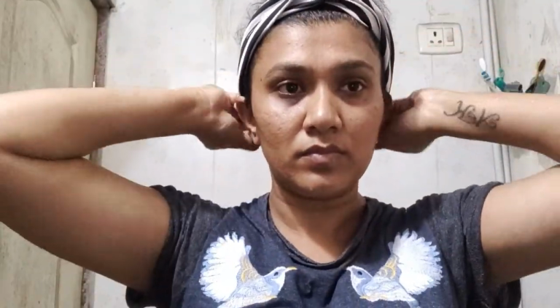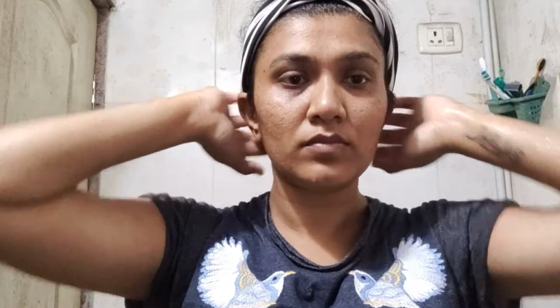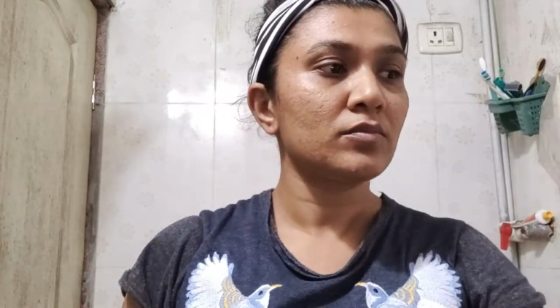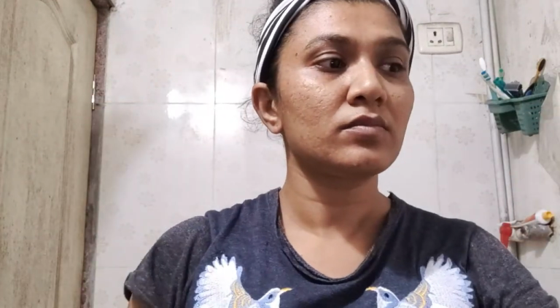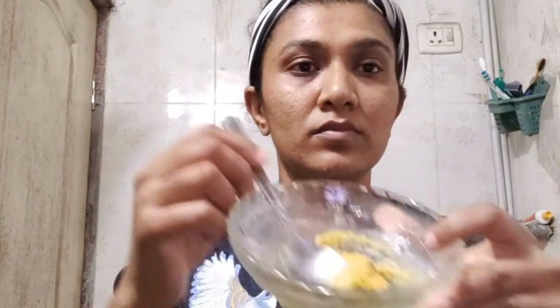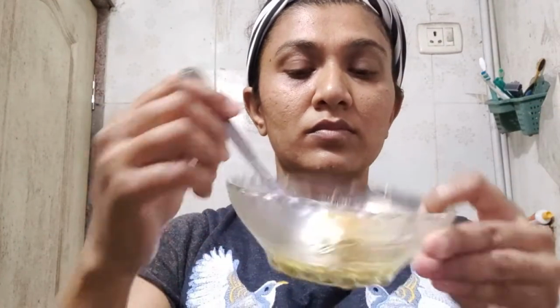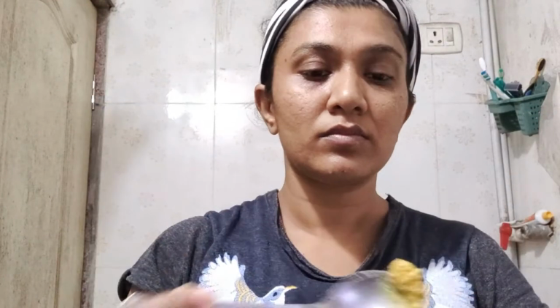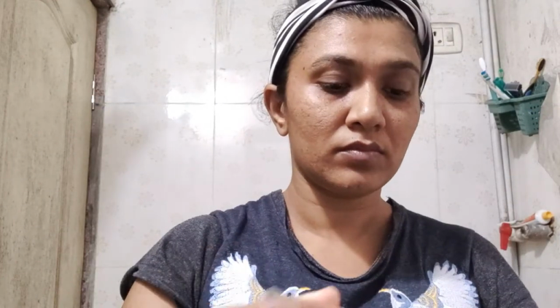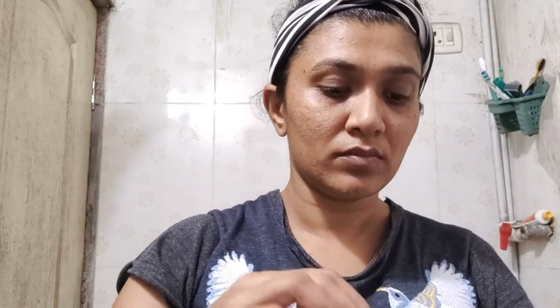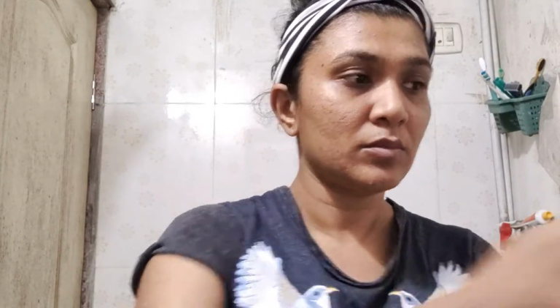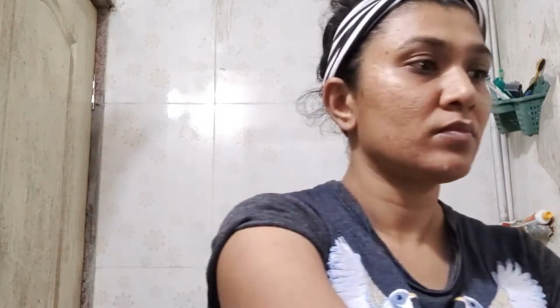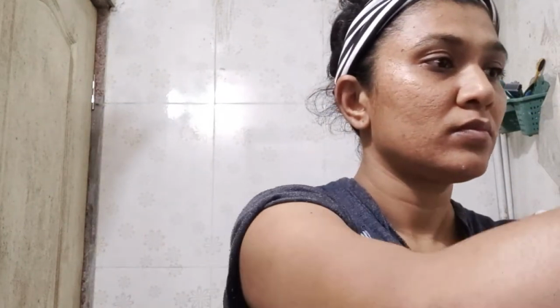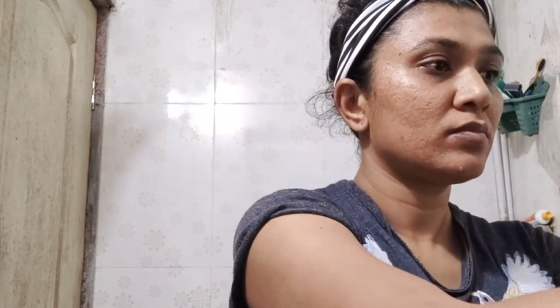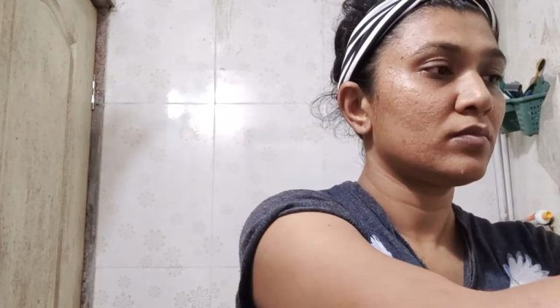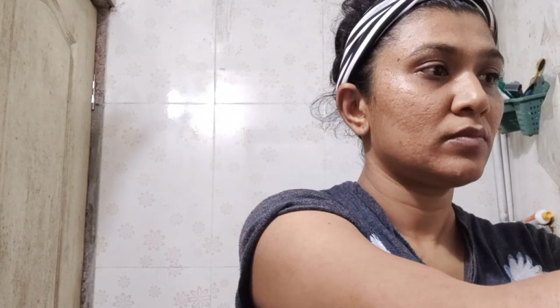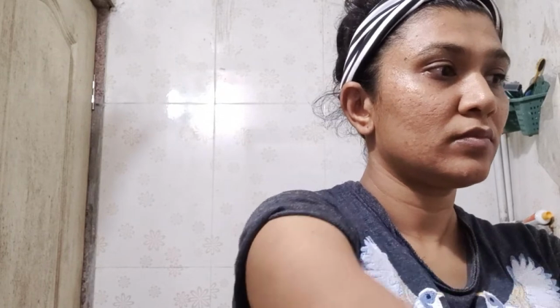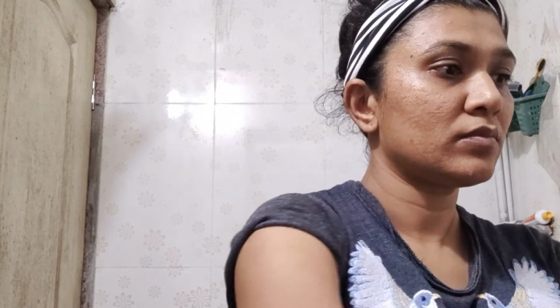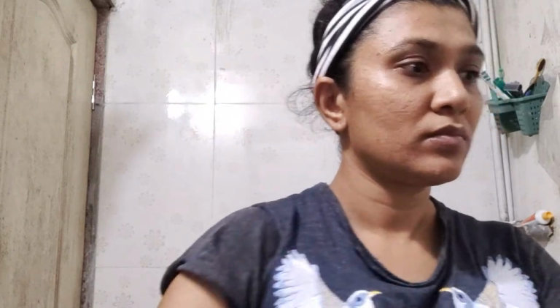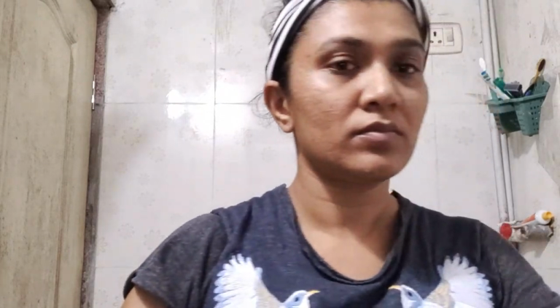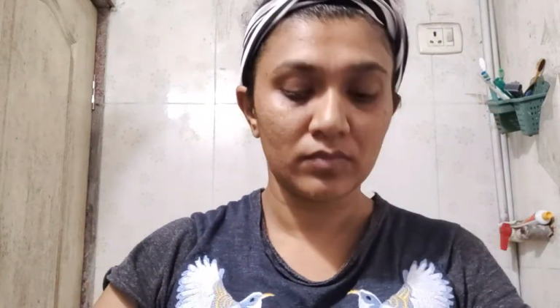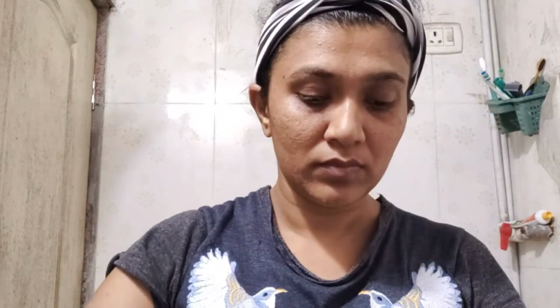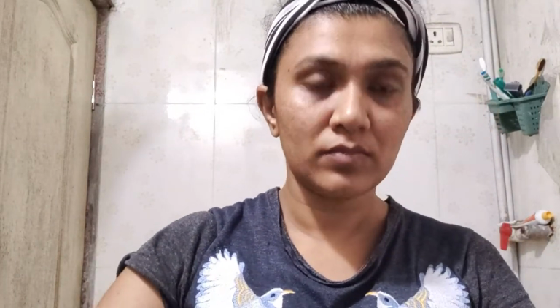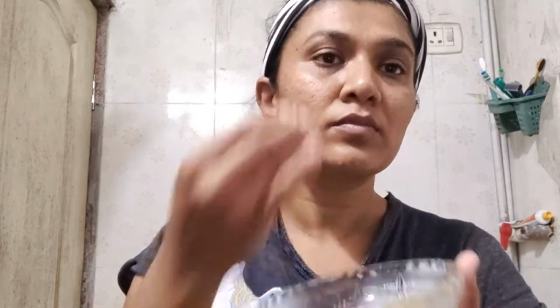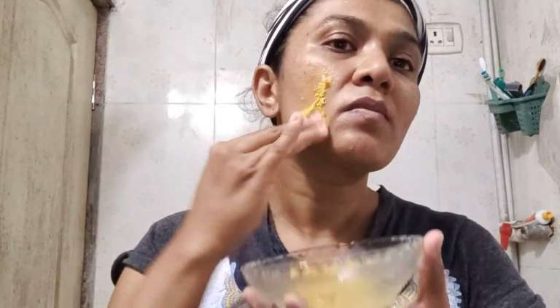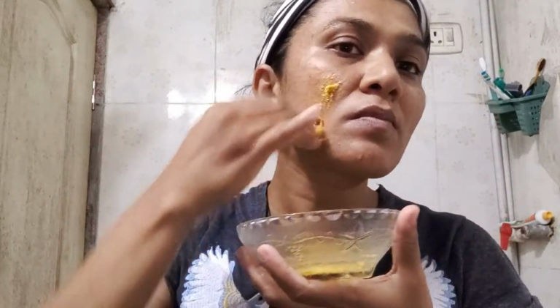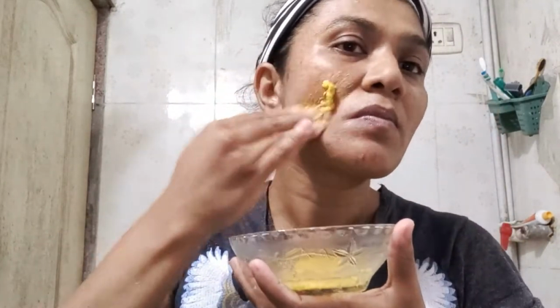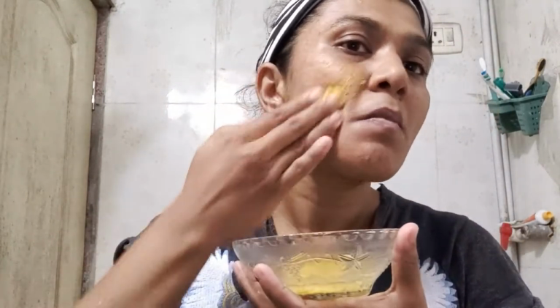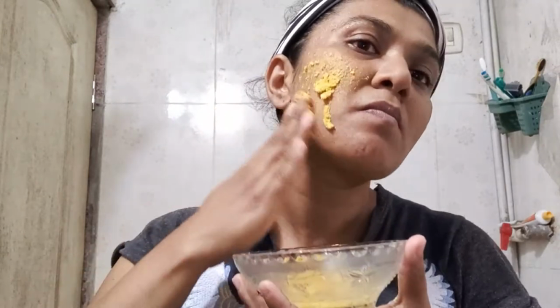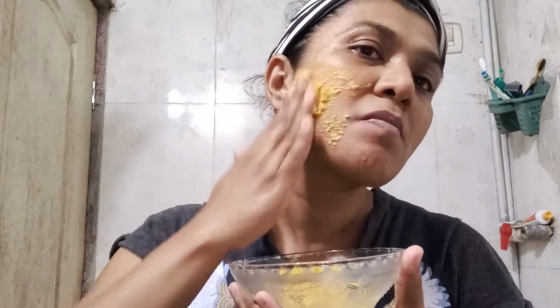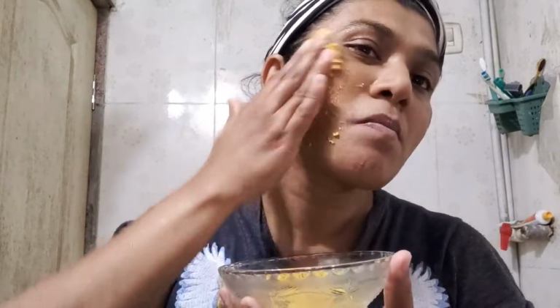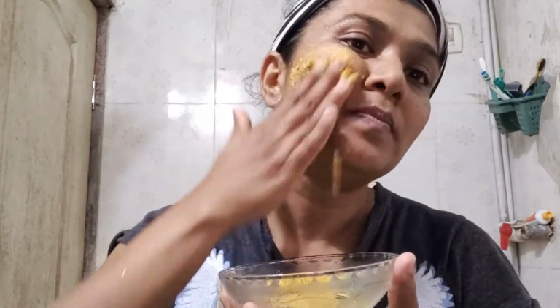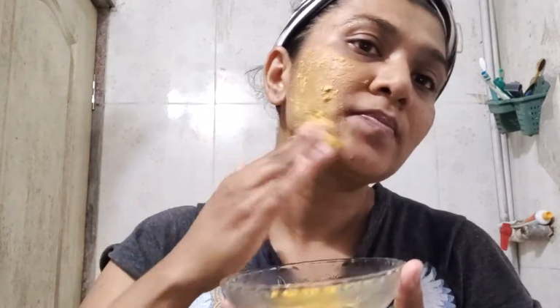Apply this paste all over your face and body and start scrubbing. Scrub for at least two to three minutes. Make sure that you are gentle on your face.